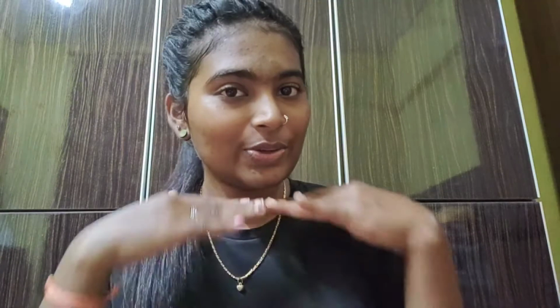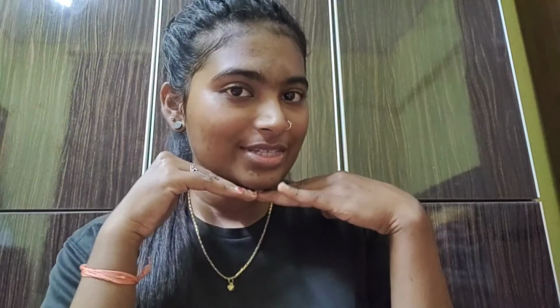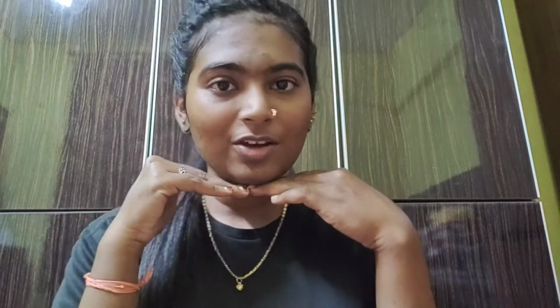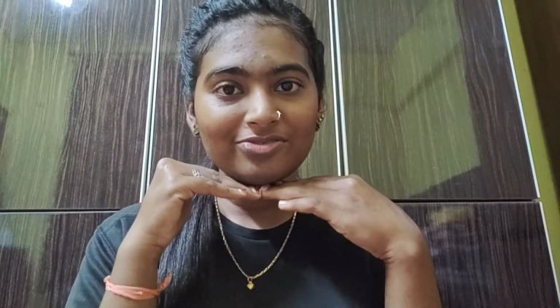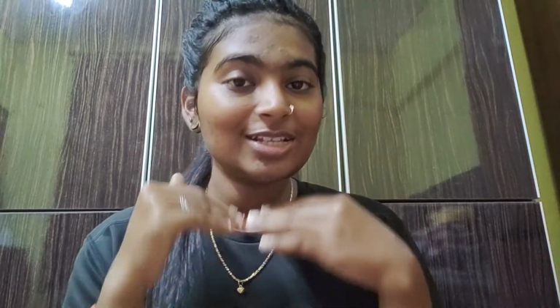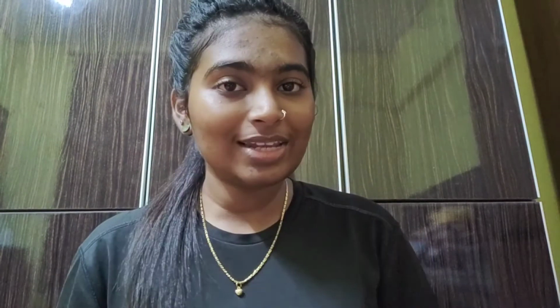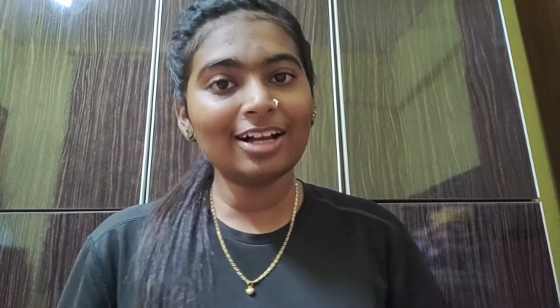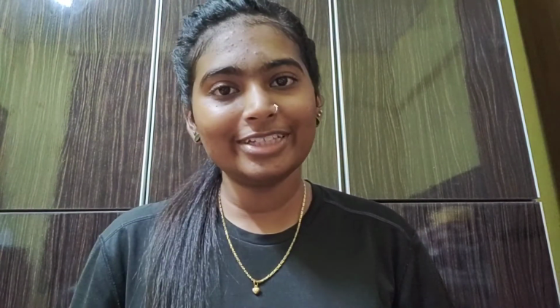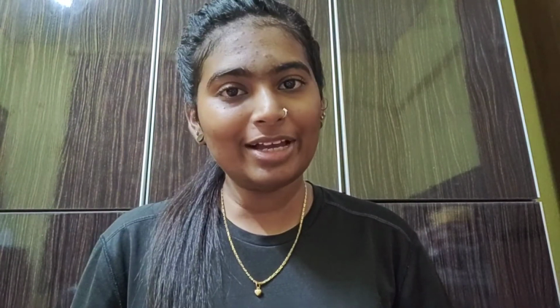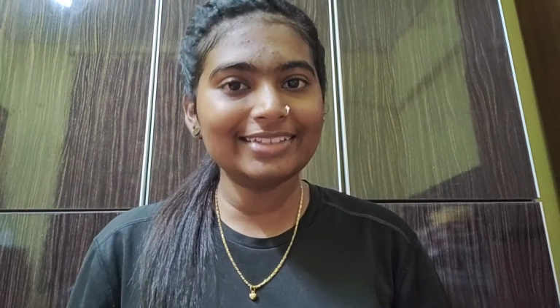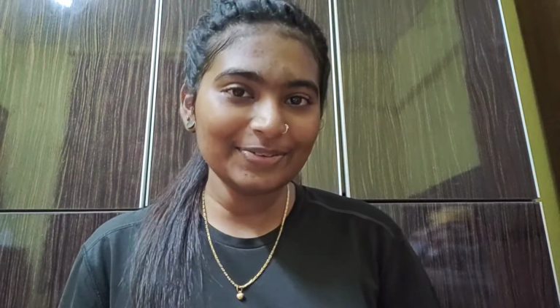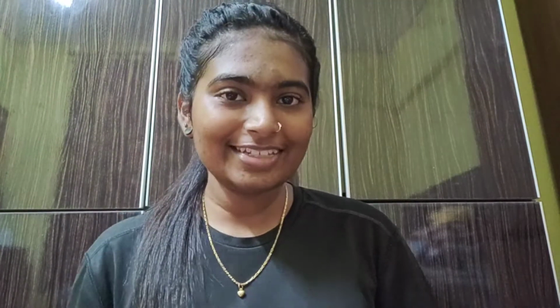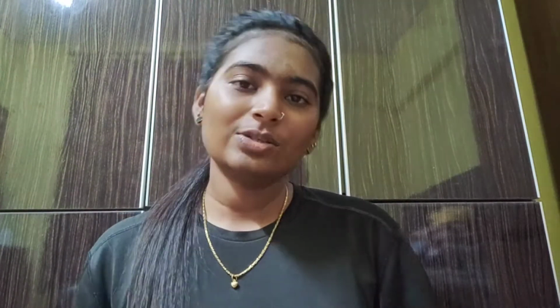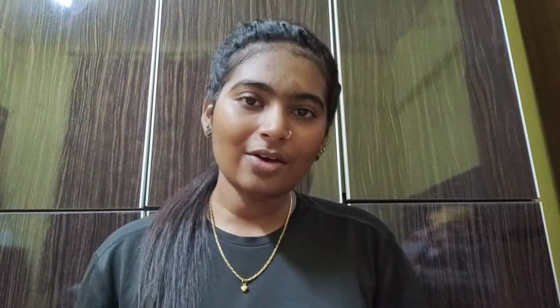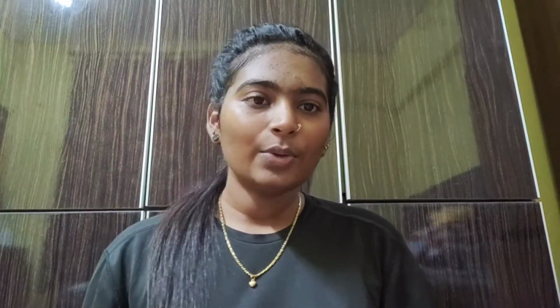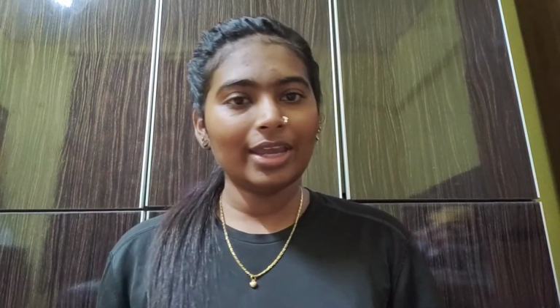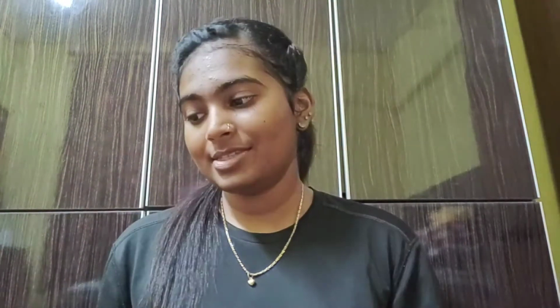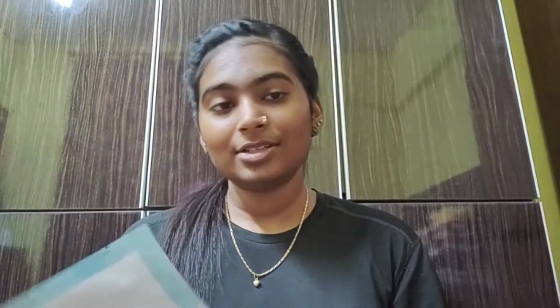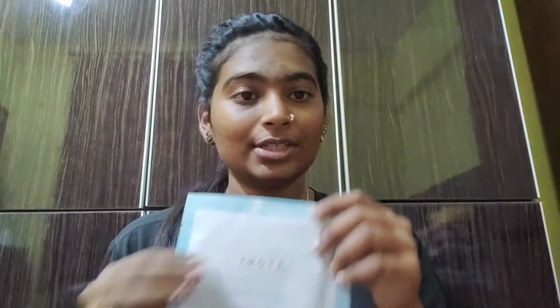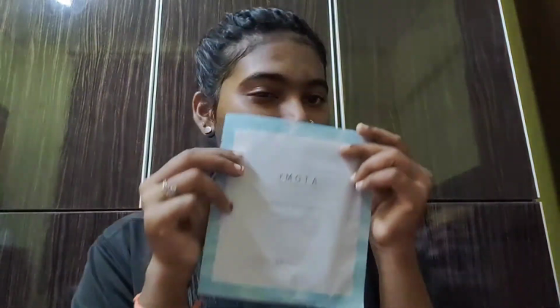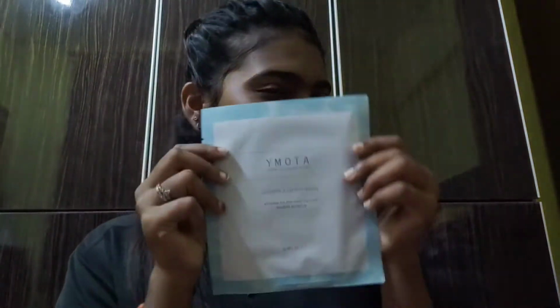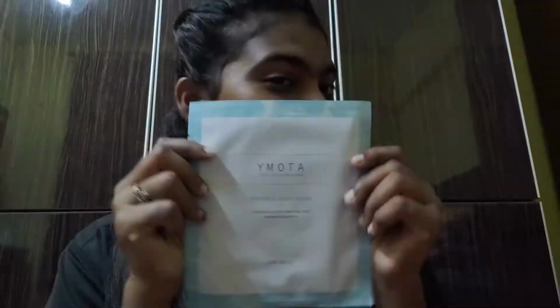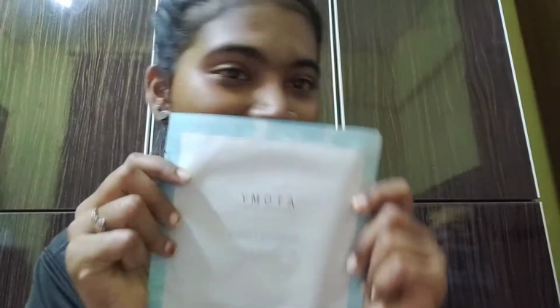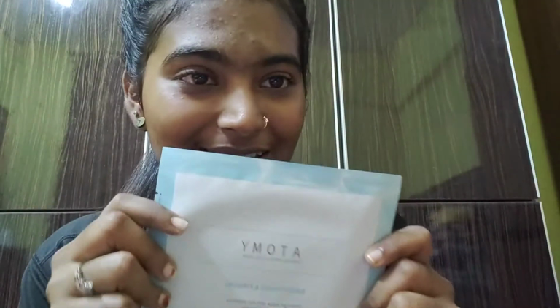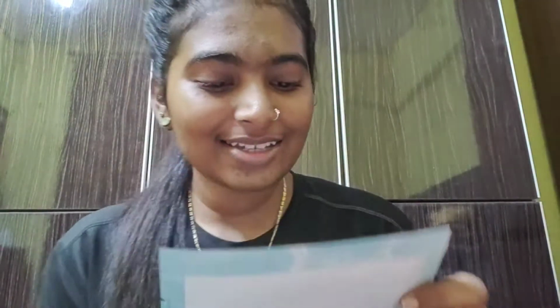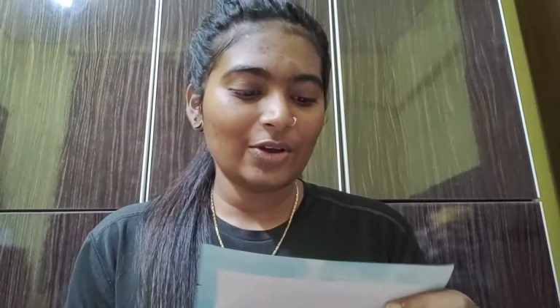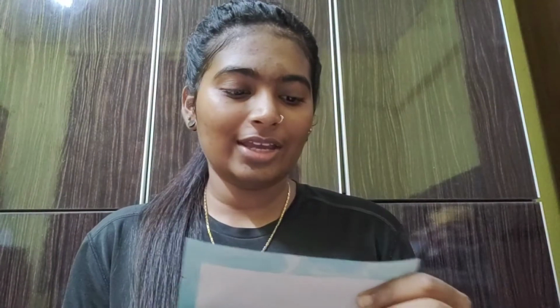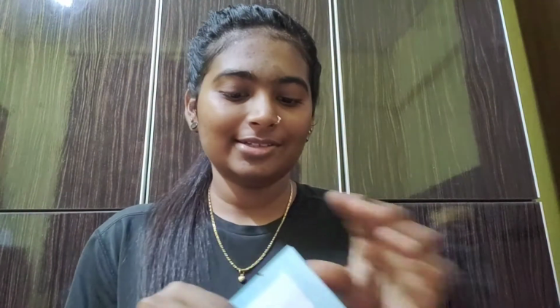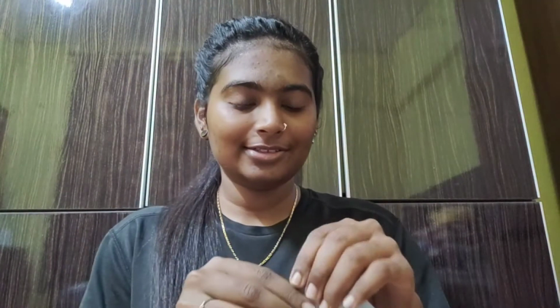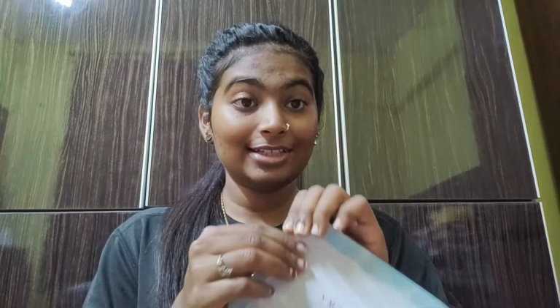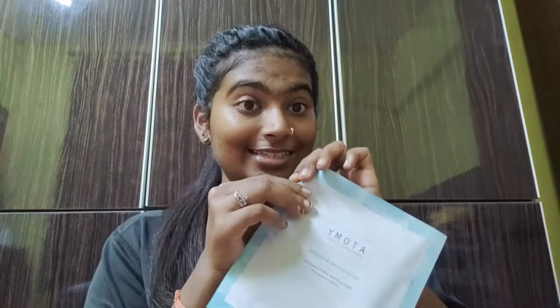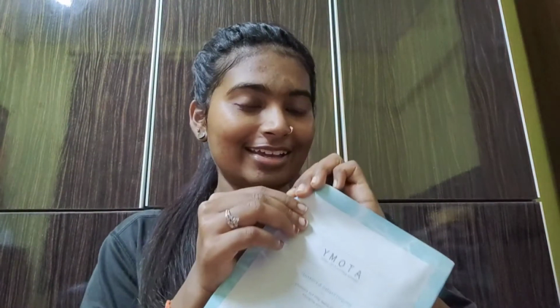This is how my face looks after applying the toner. Now we can start applying the gel mask.